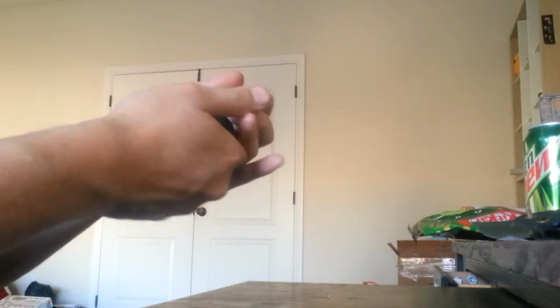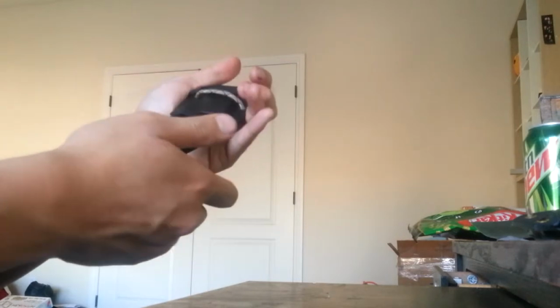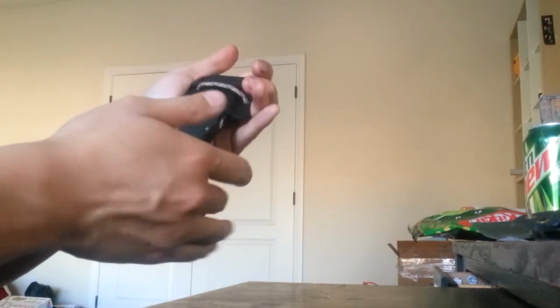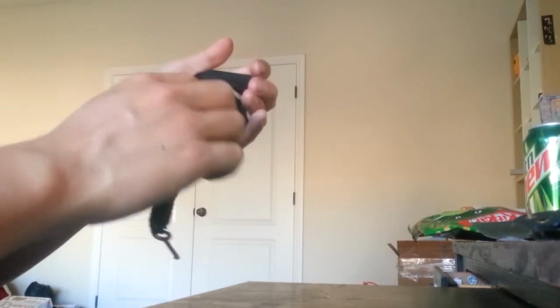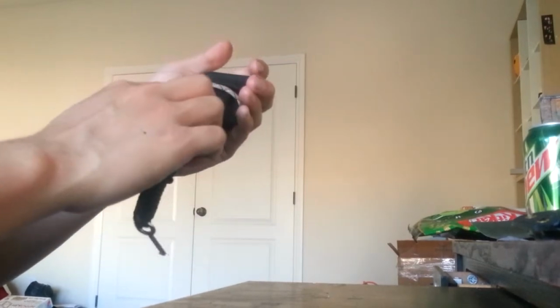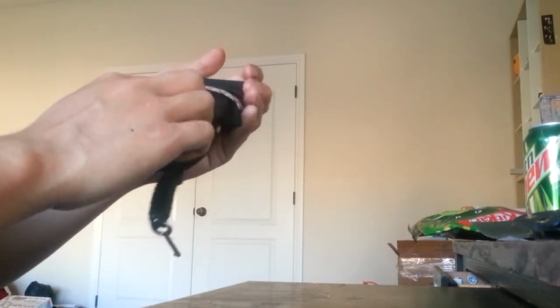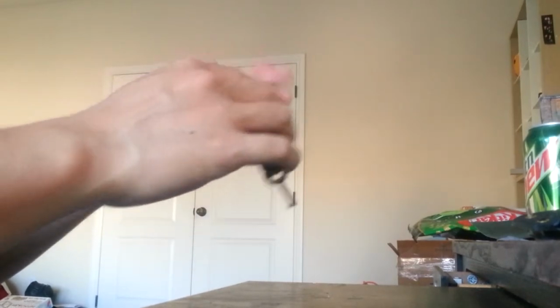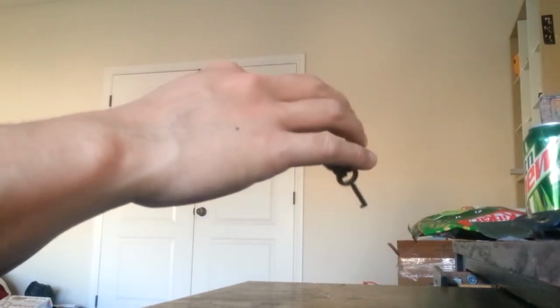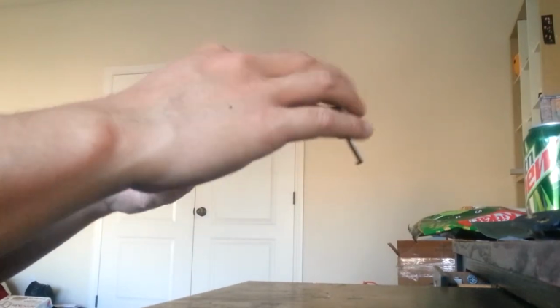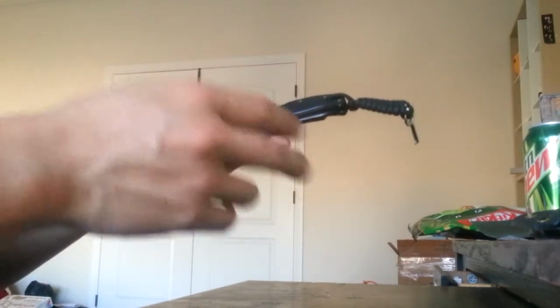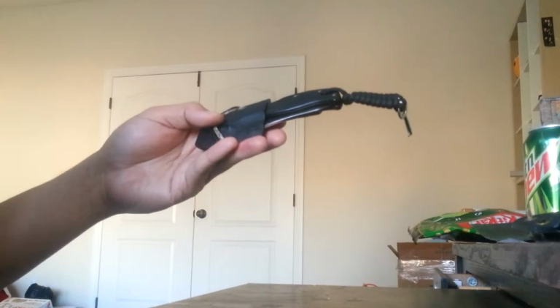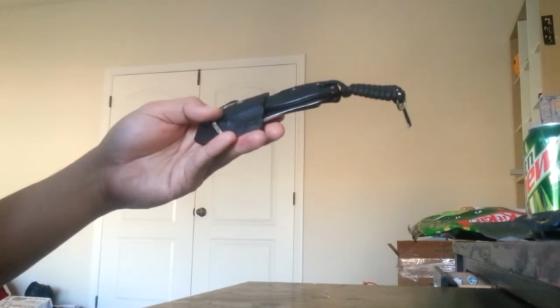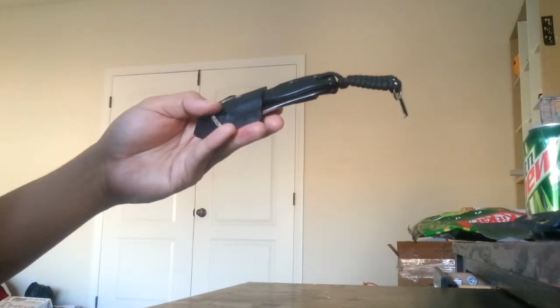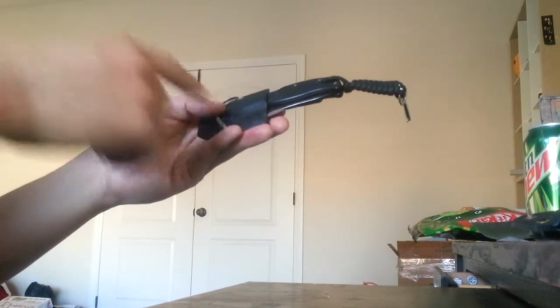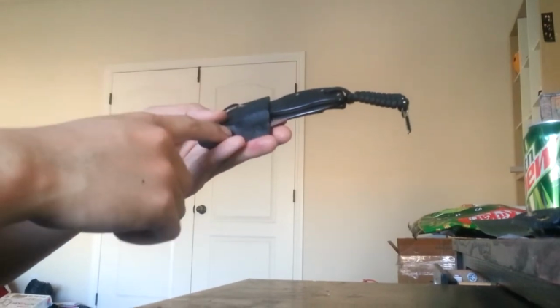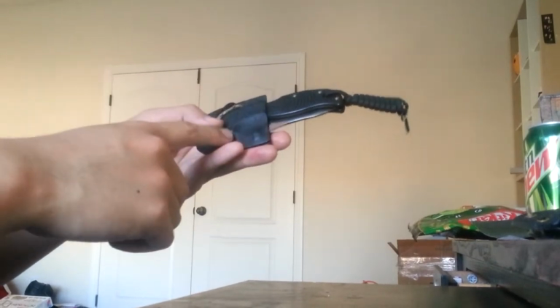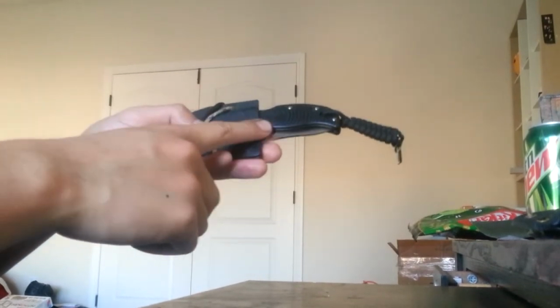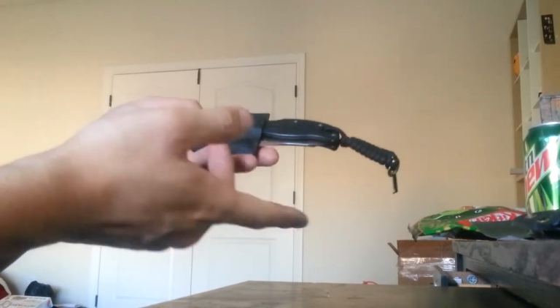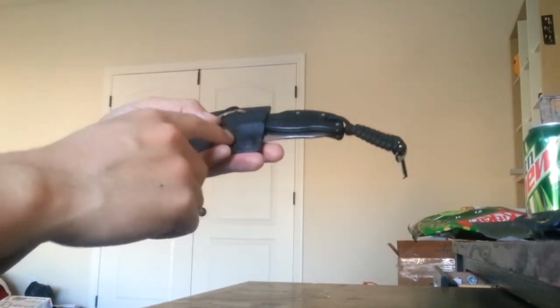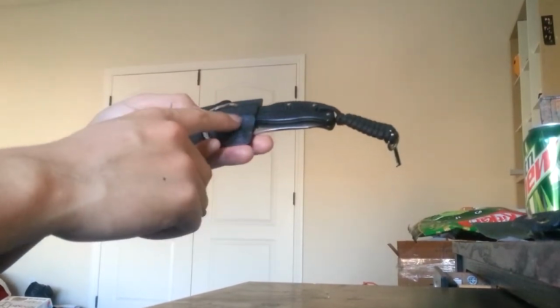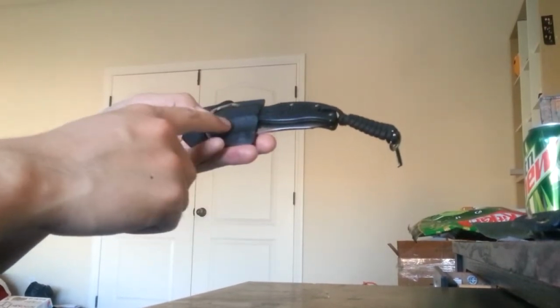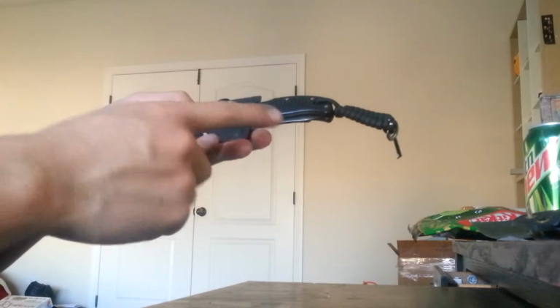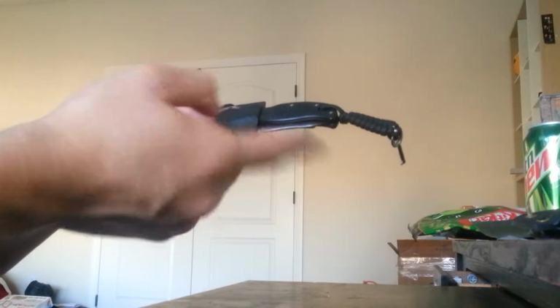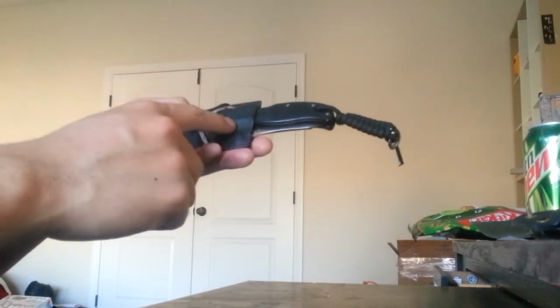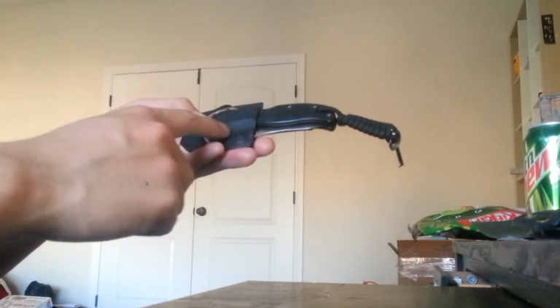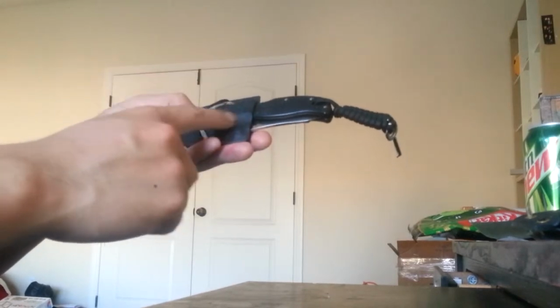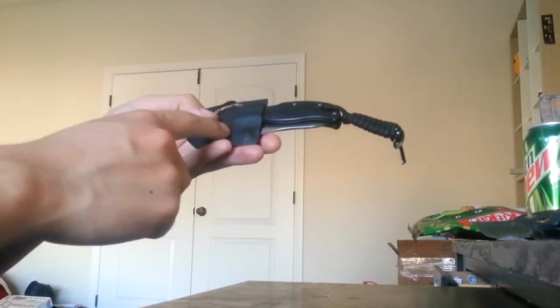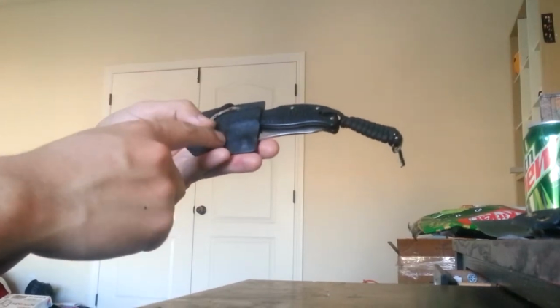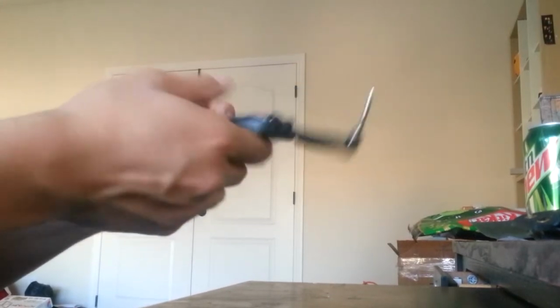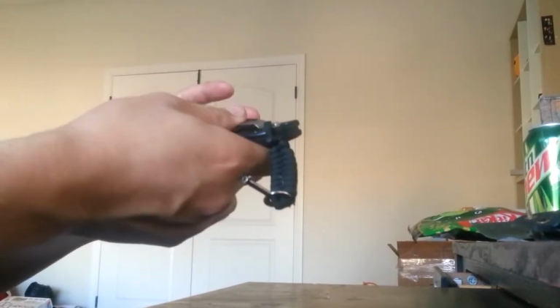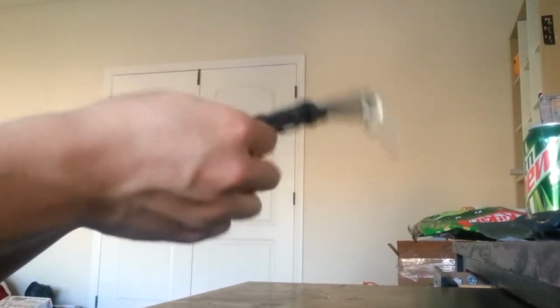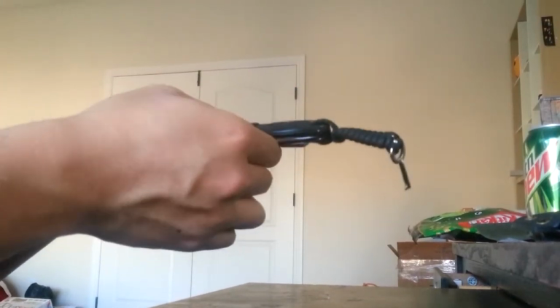I started with cheap Chinese knockoffs, but basically I wanted a Kydex sheath for it, for belt carry, and this is what I came up with. This is one of my first attempts with Kydex. You can see it turned out alright.